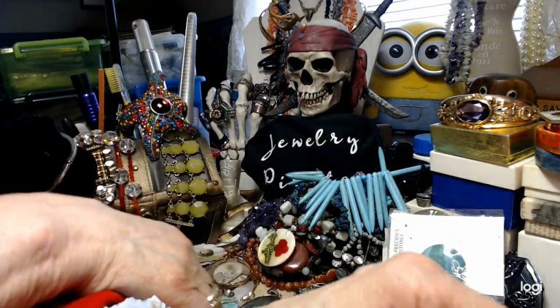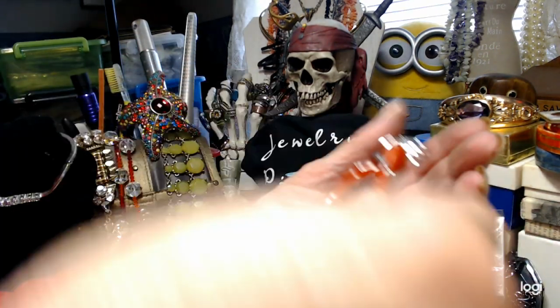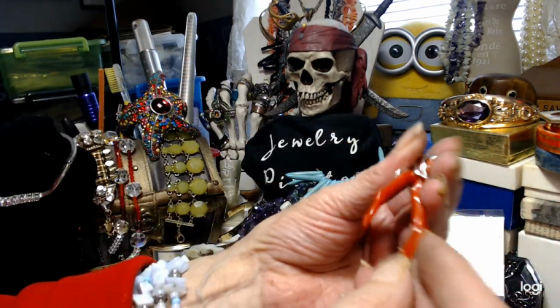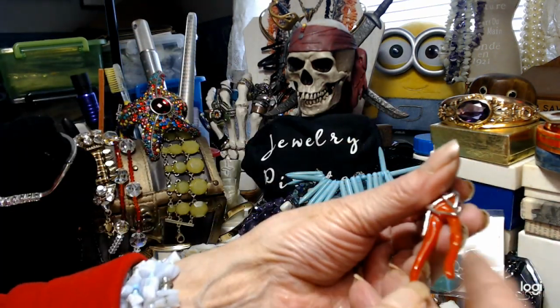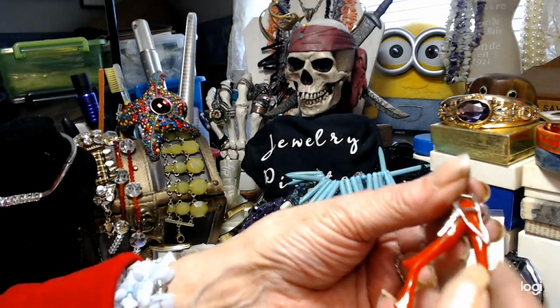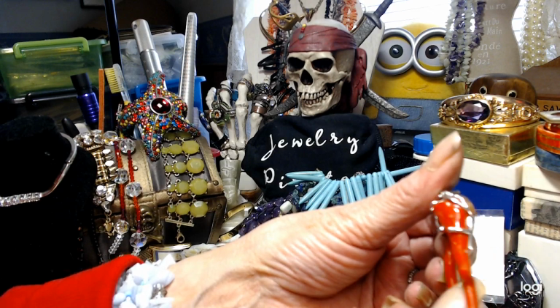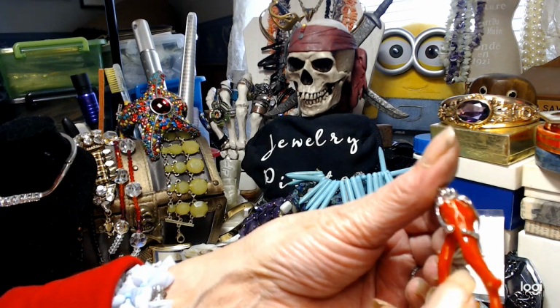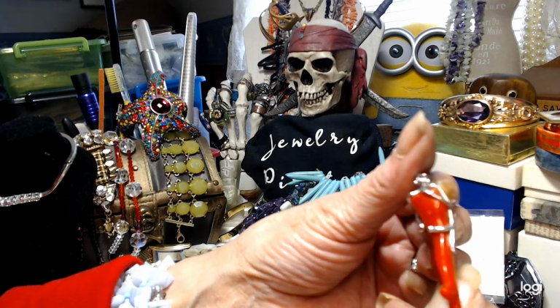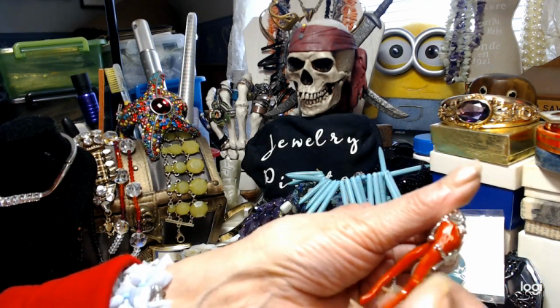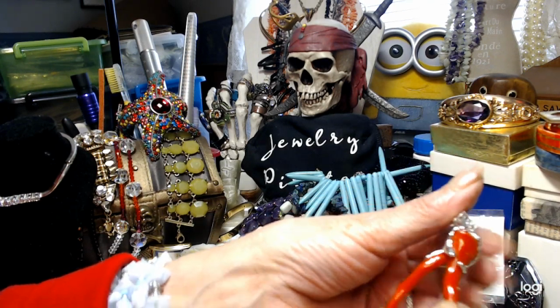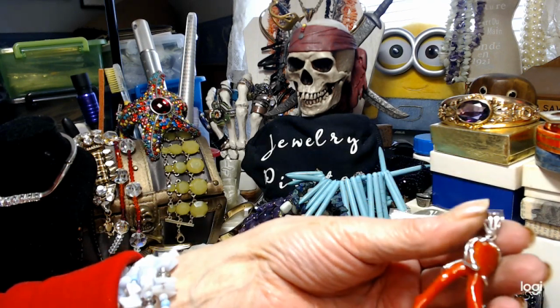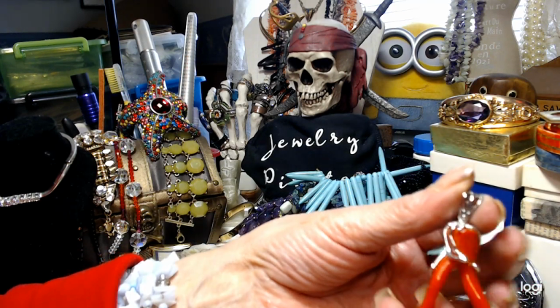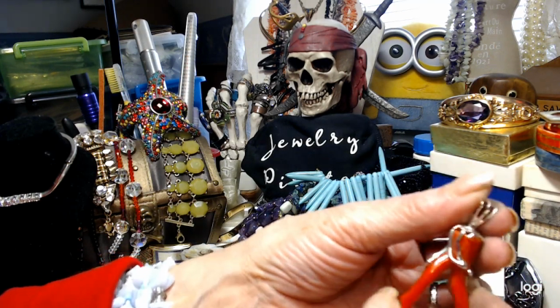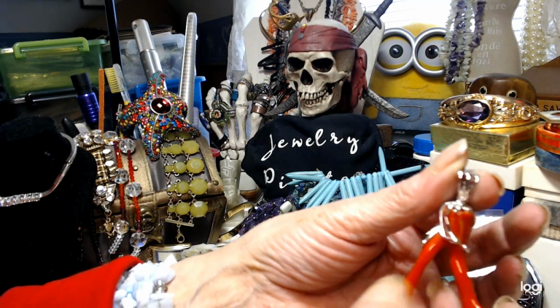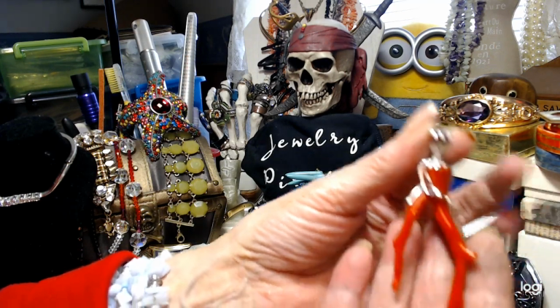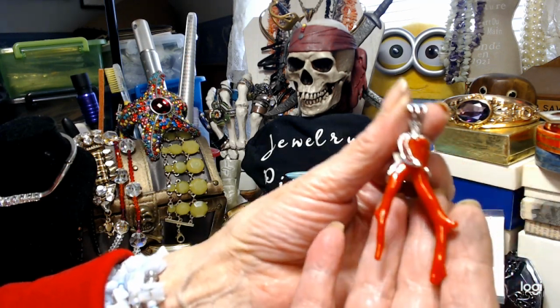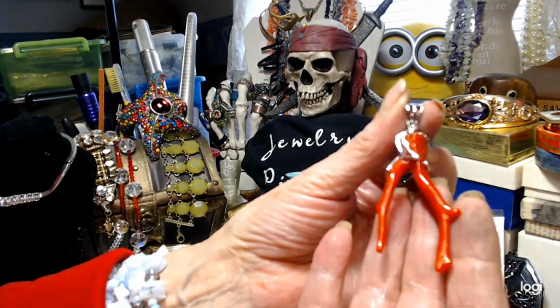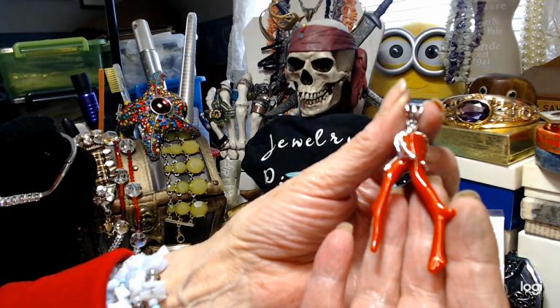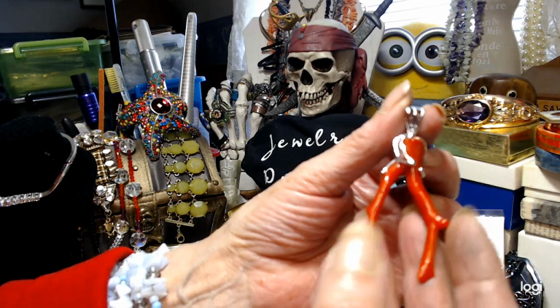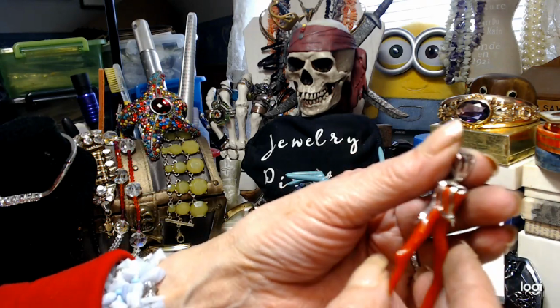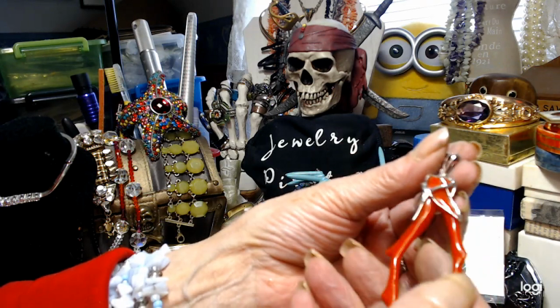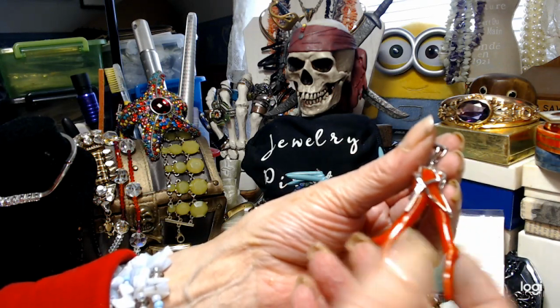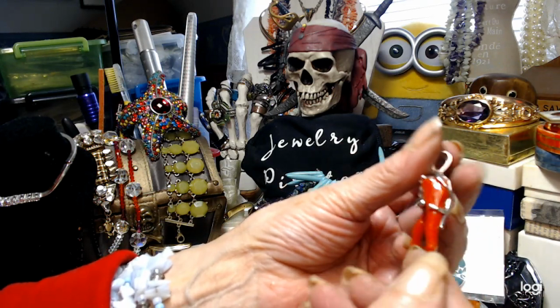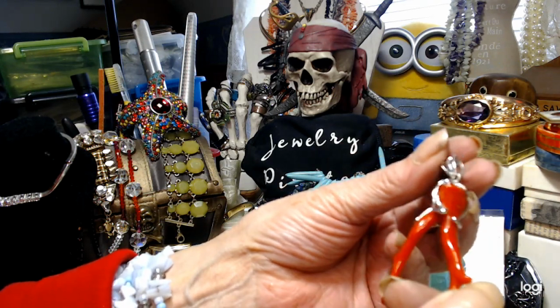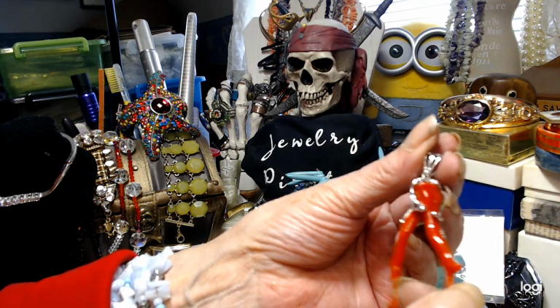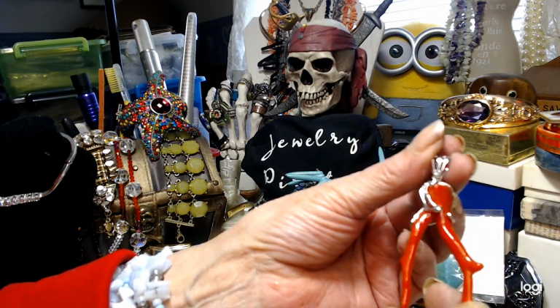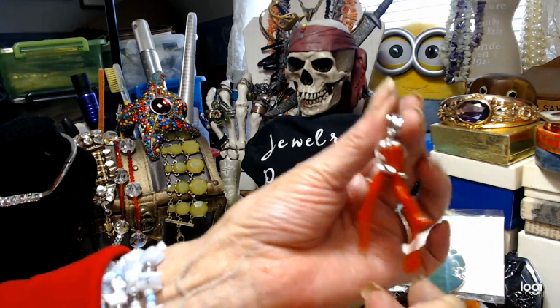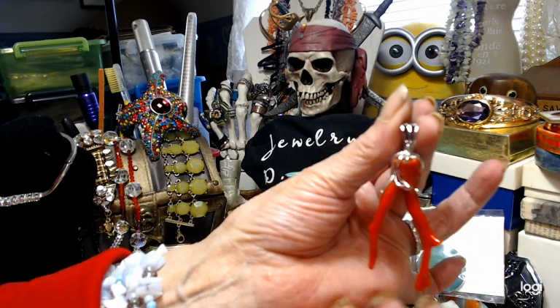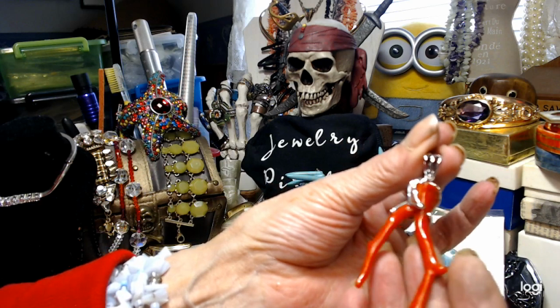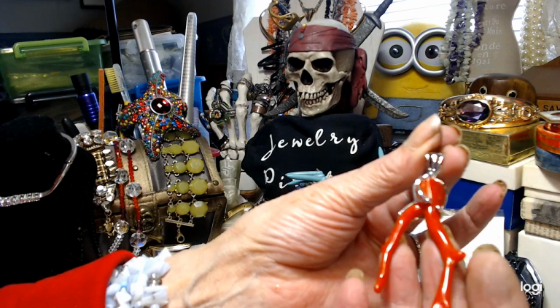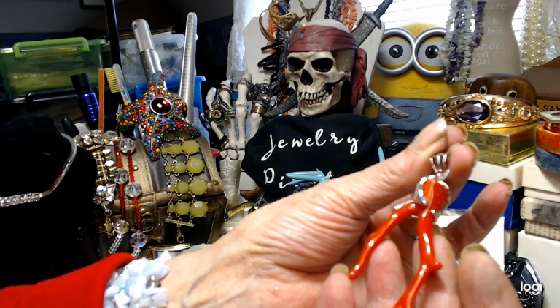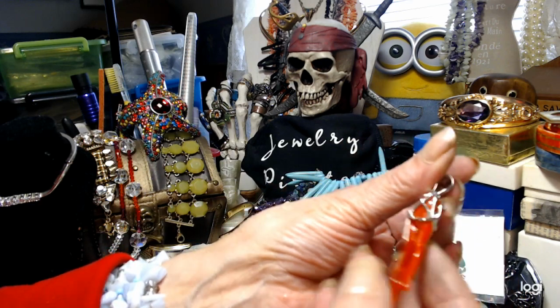Then I have this — I think this is glass, supposed to be representative of a piece of coral. It's ice cold, so it's definitely not plastic. Is anybody interested? We'll do $3 on that.